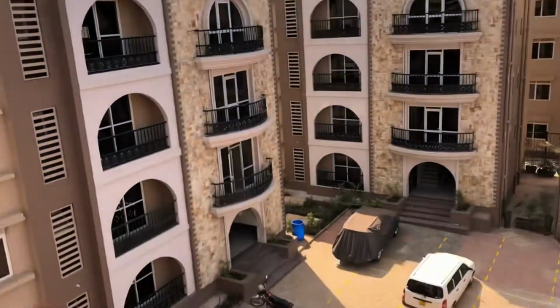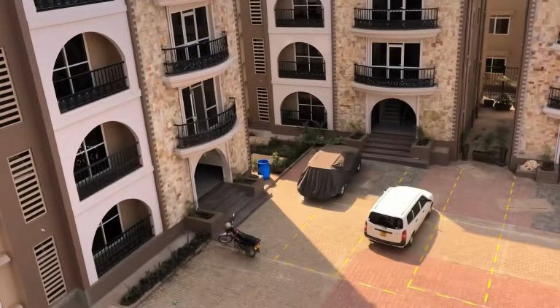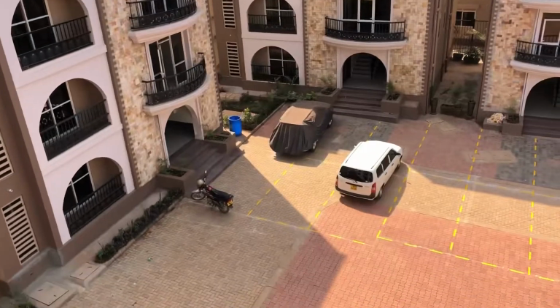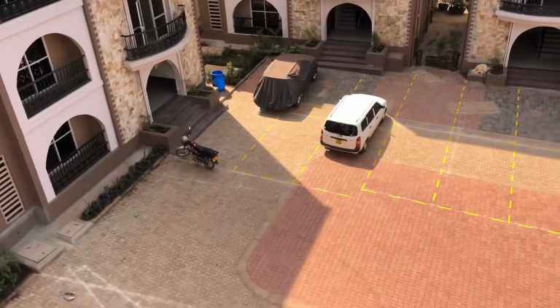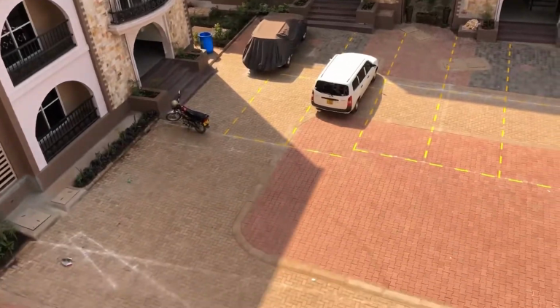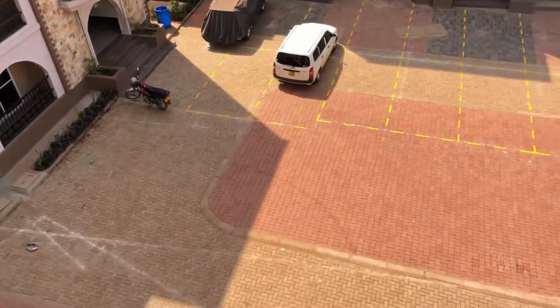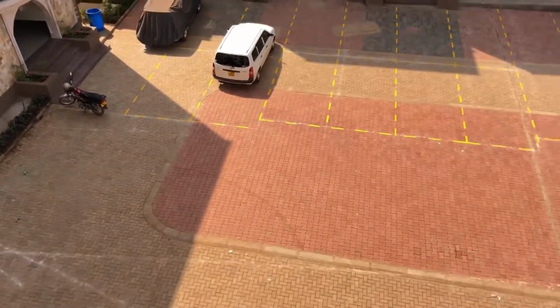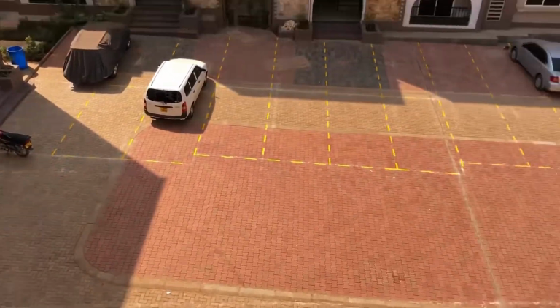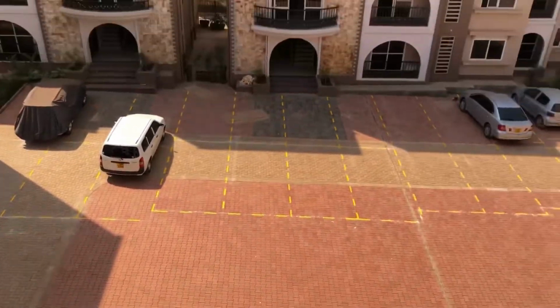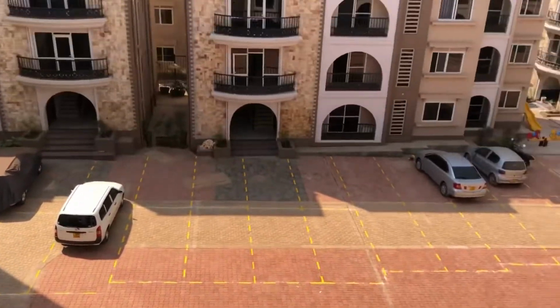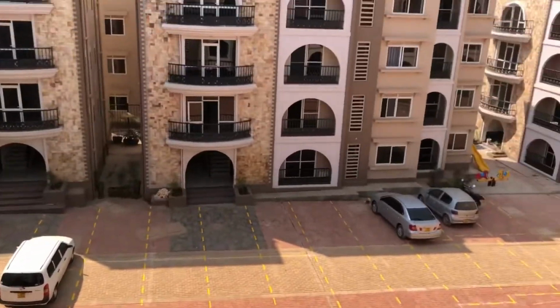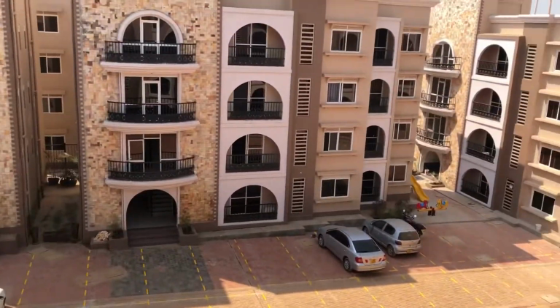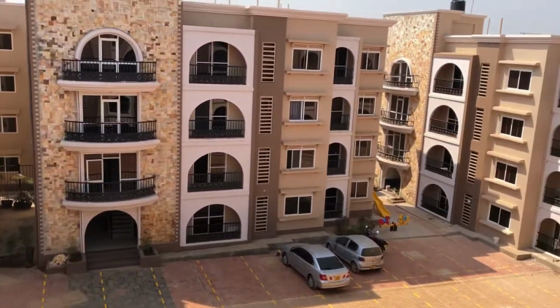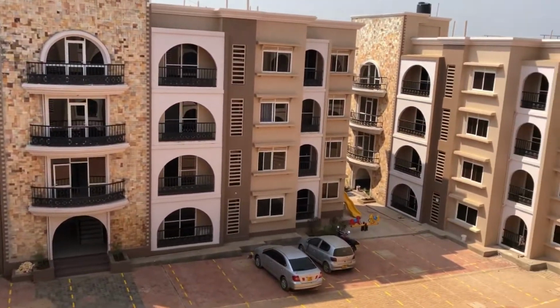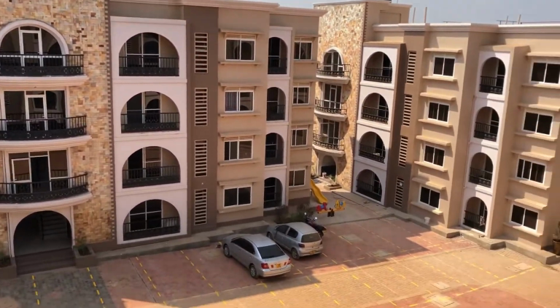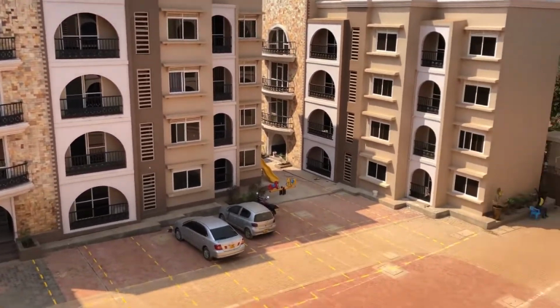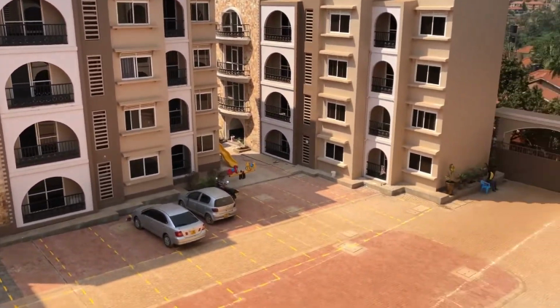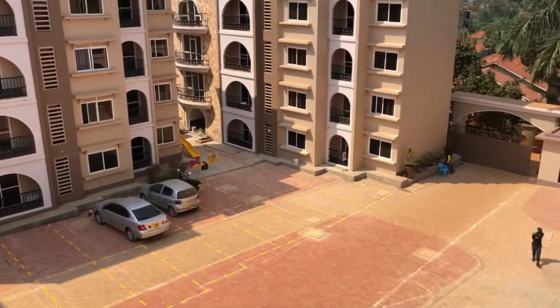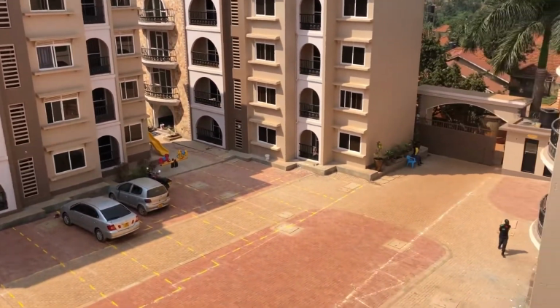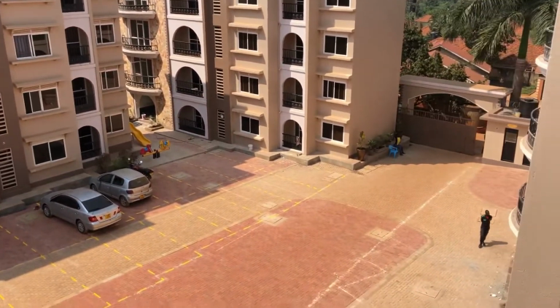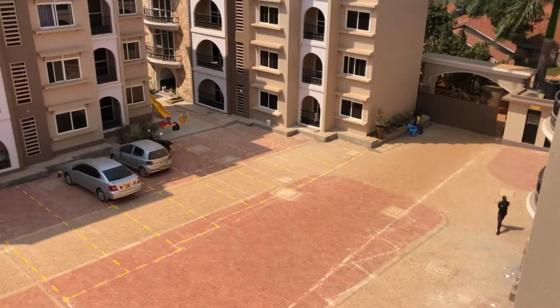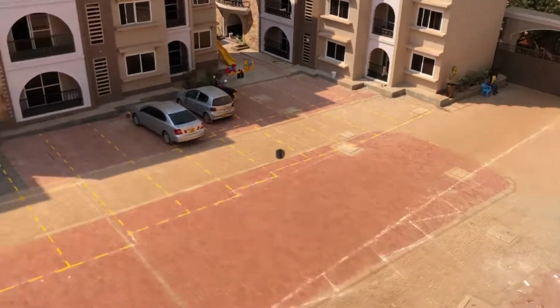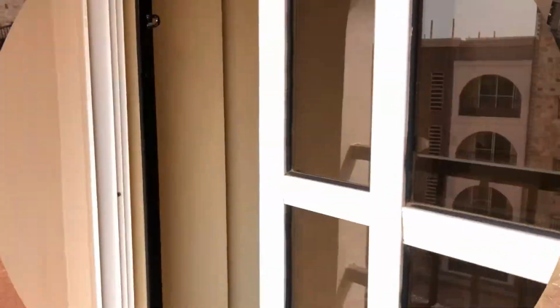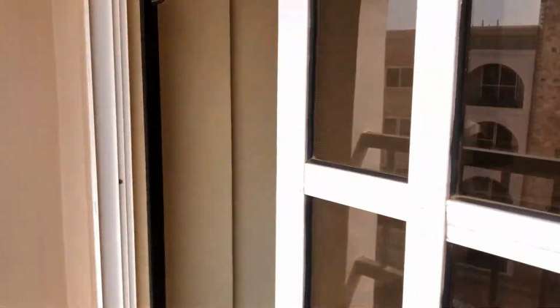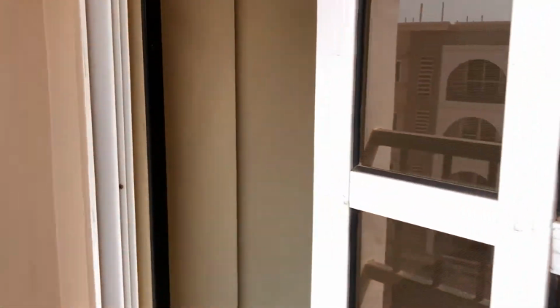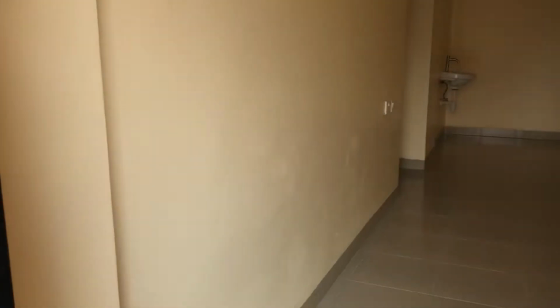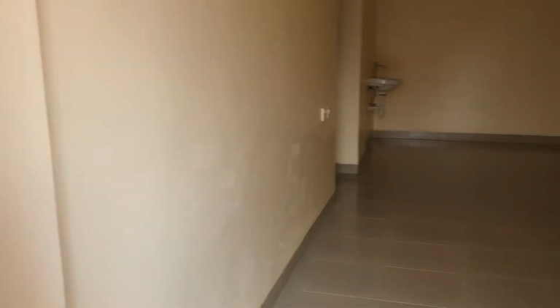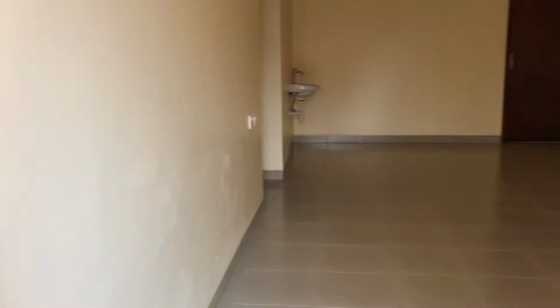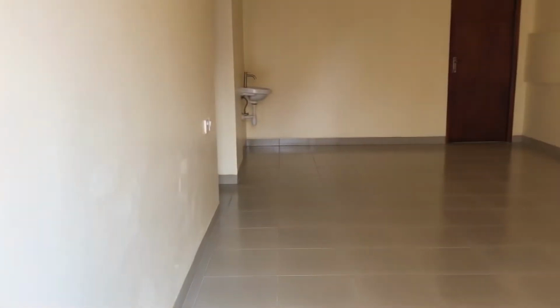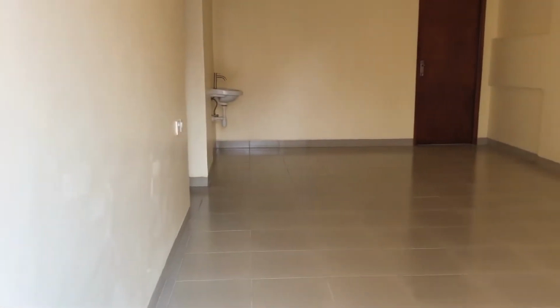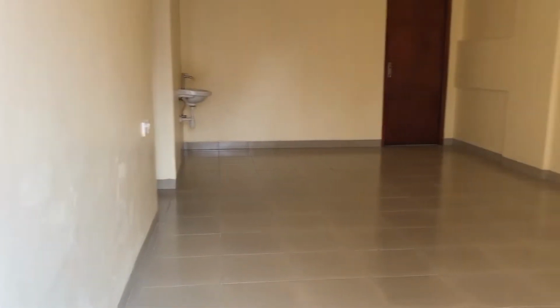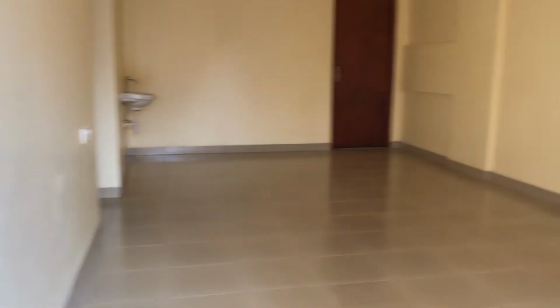While you're at the balcony, you can have a very good view of your neighbors and enjoy this beautiful sight of the elevations.